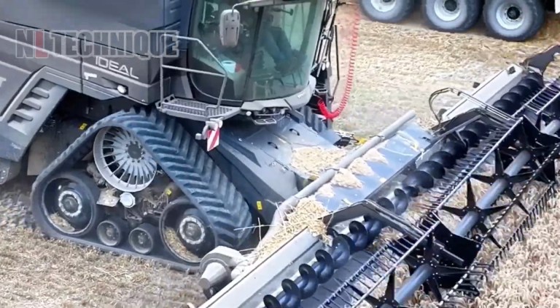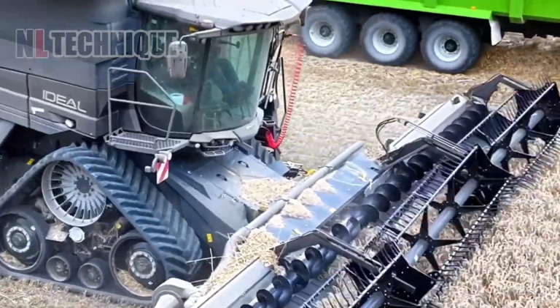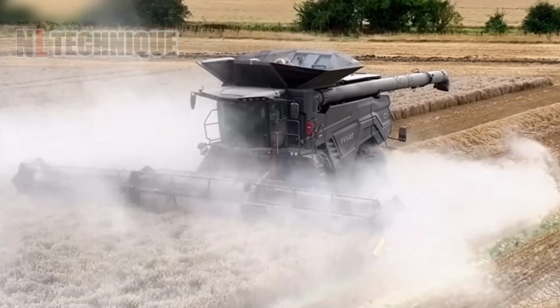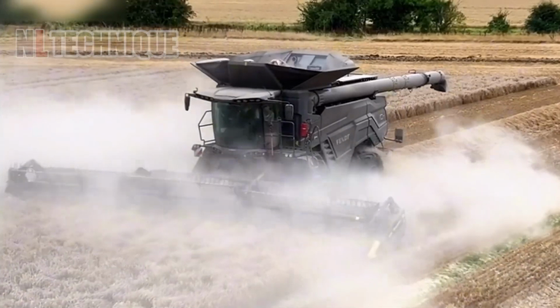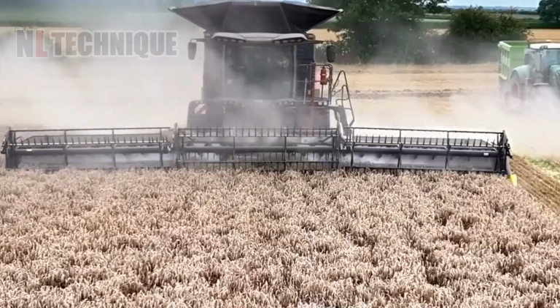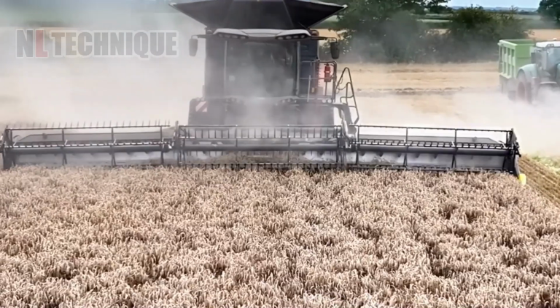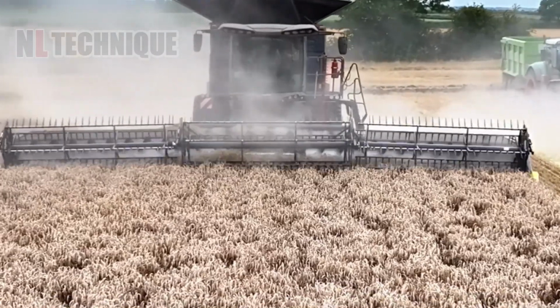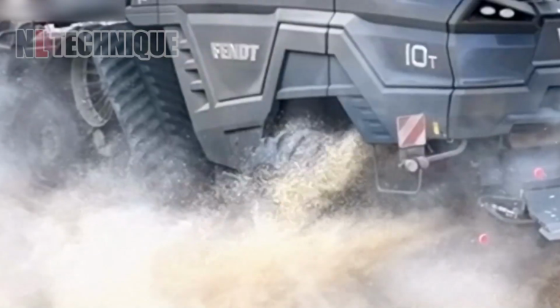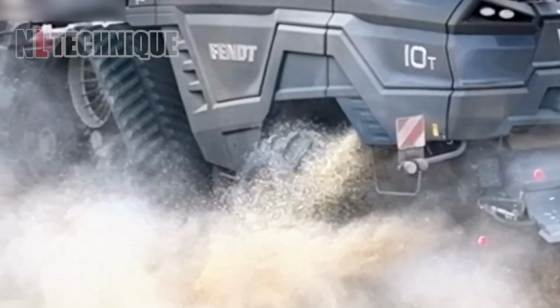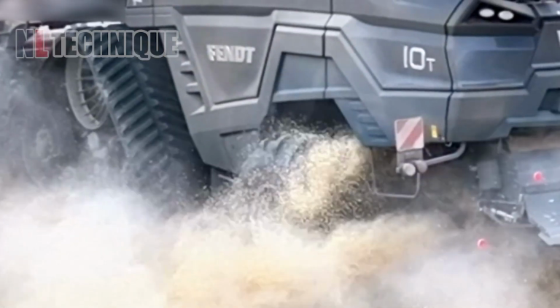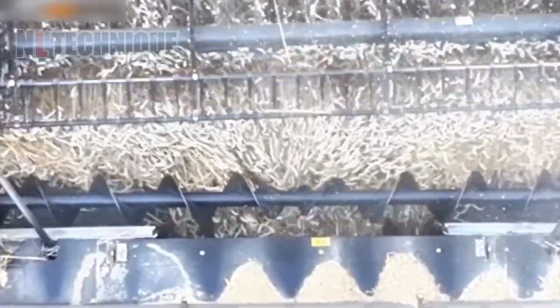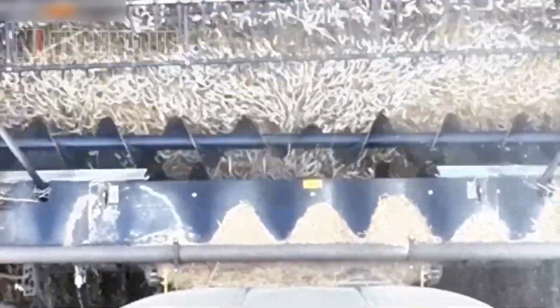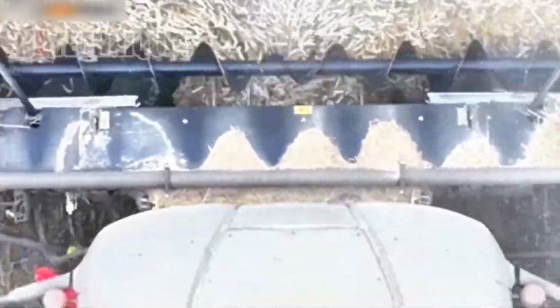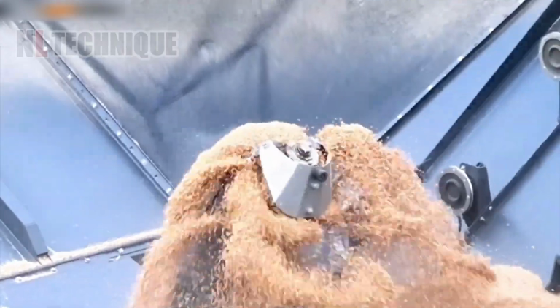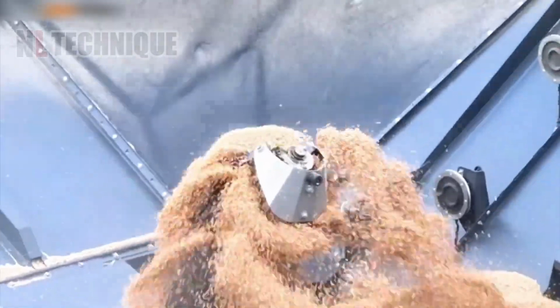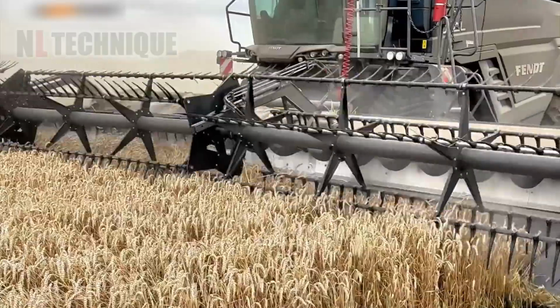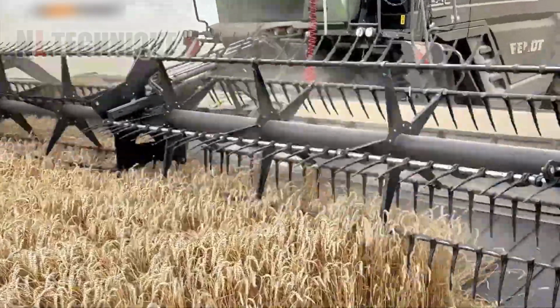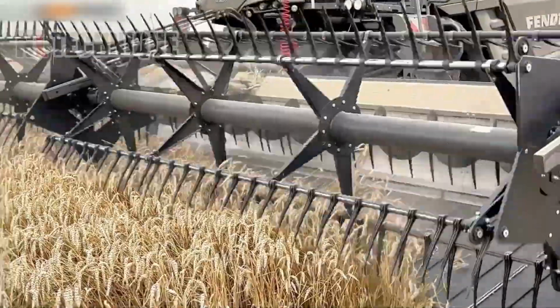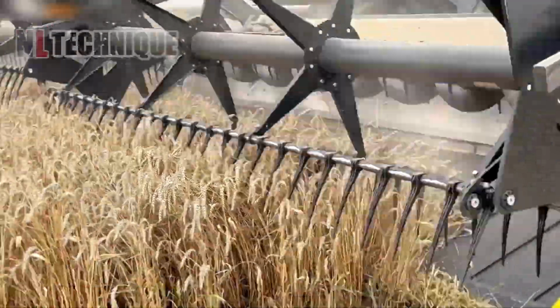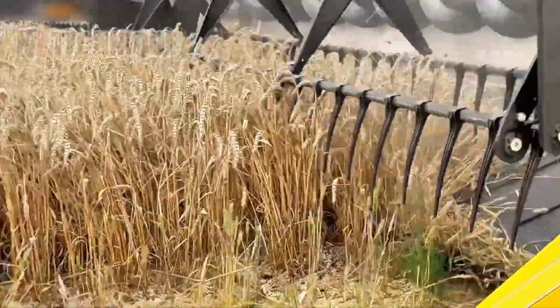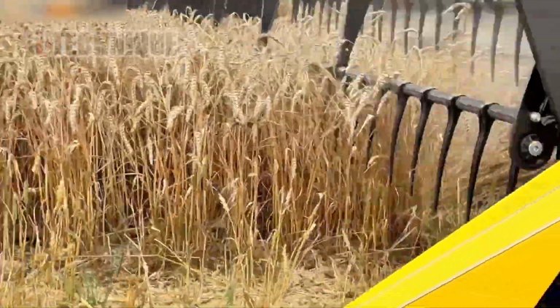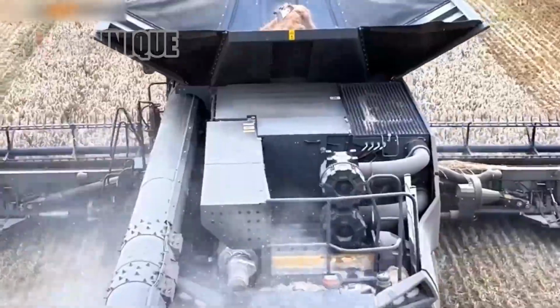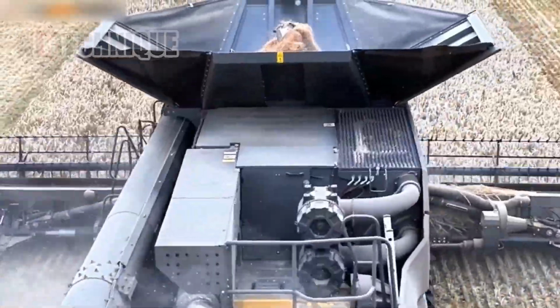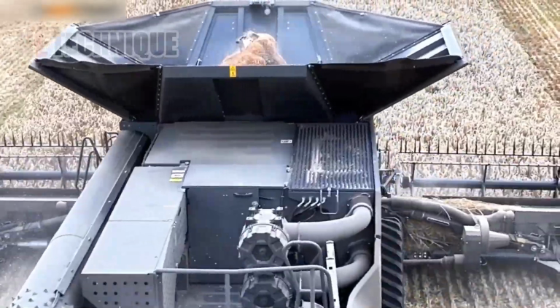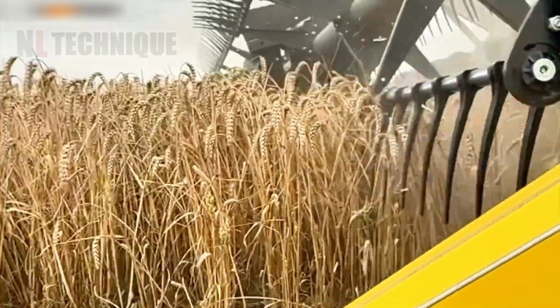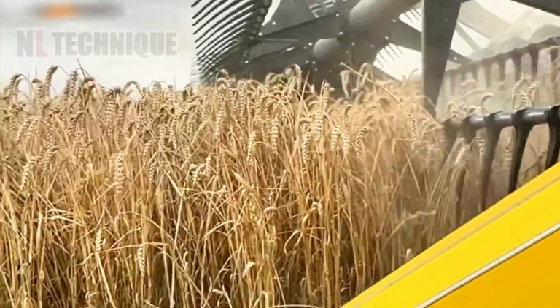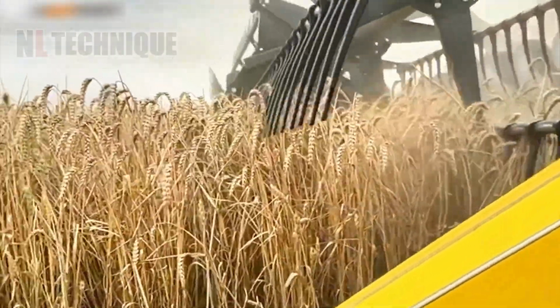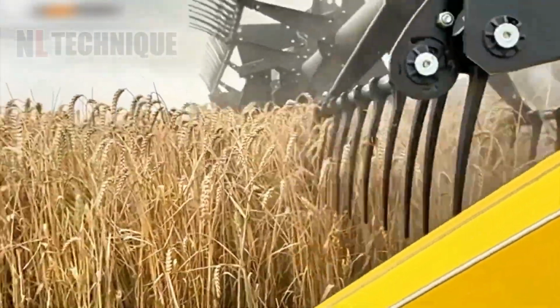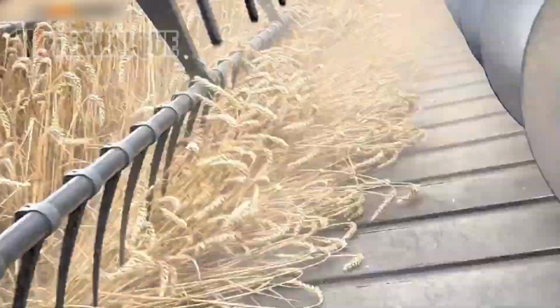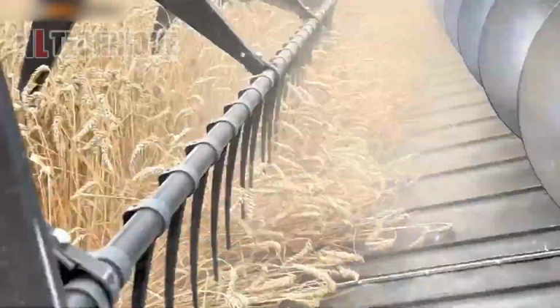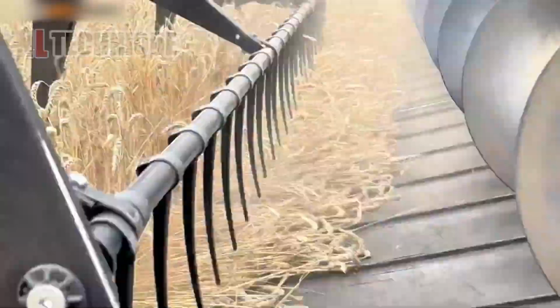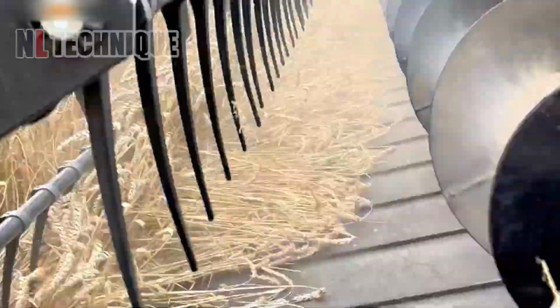Let's move on to the Fendt 10T Ideal Drive Combine Harvester. Equipped with a seed destroyer at the rear, it efficiently harvests wheat in the fields of Belvoir farming company alongside Keith Challen.